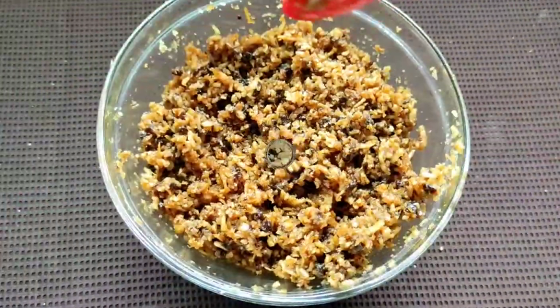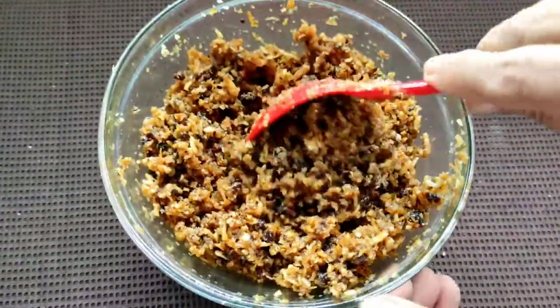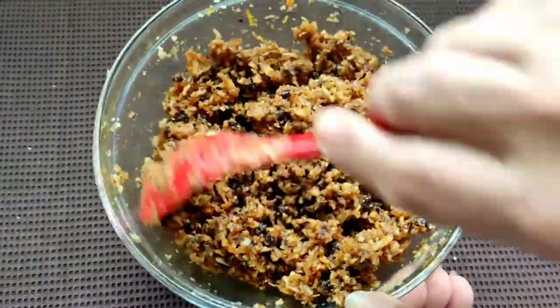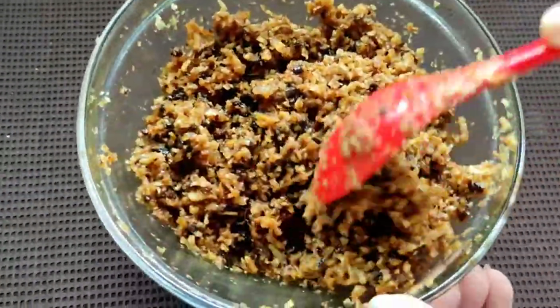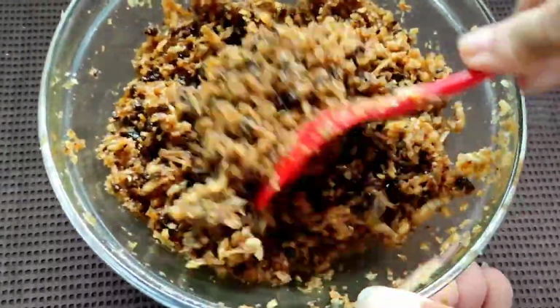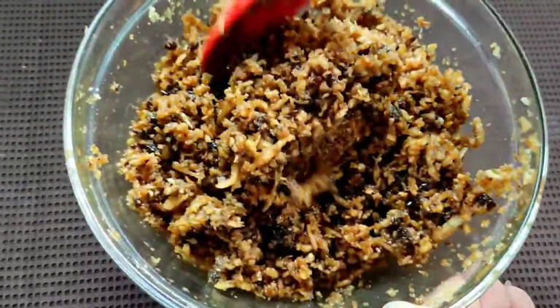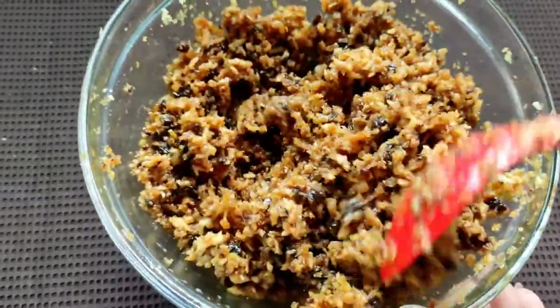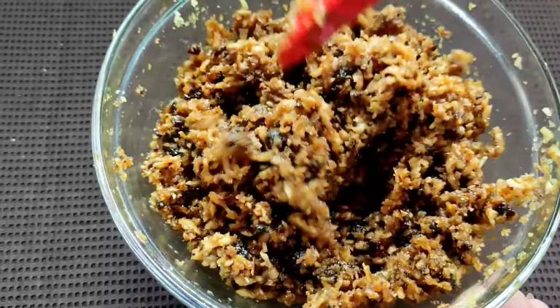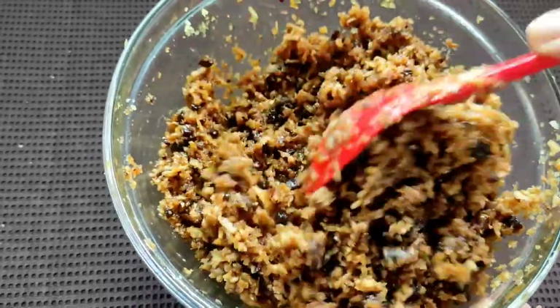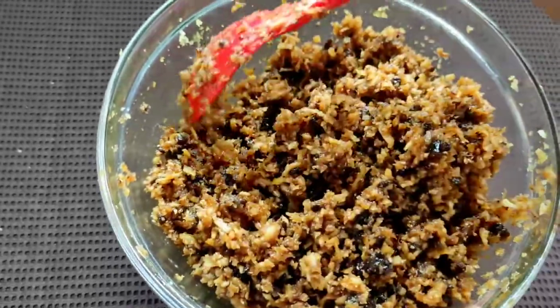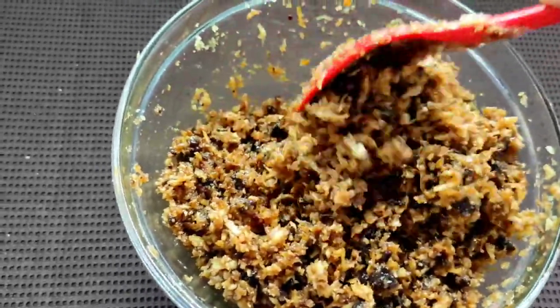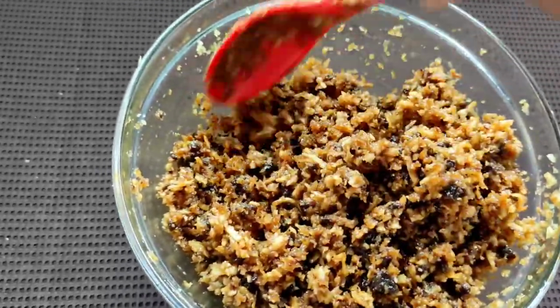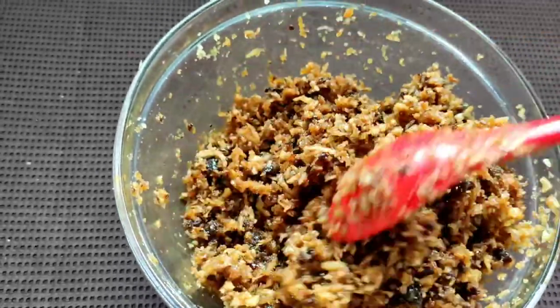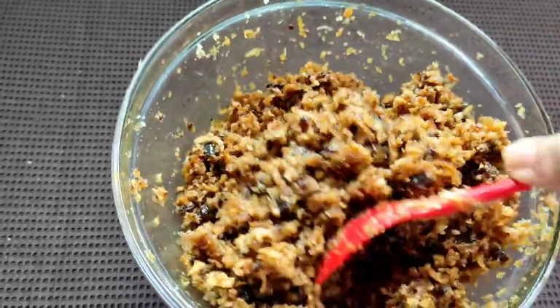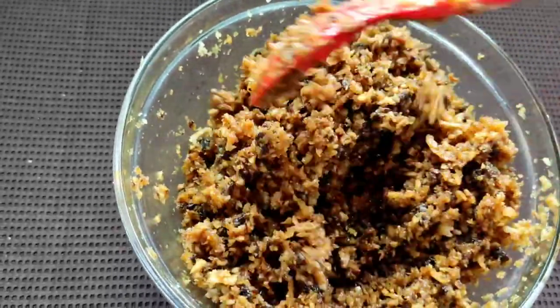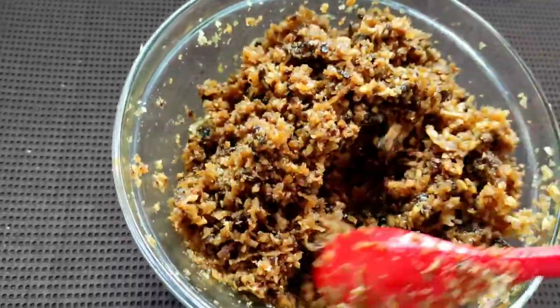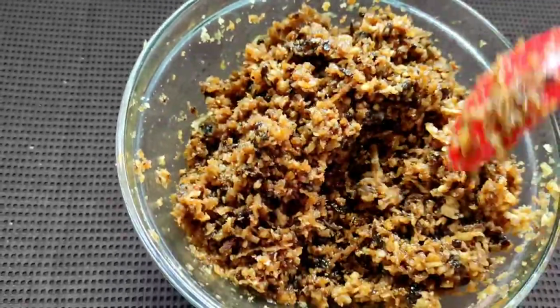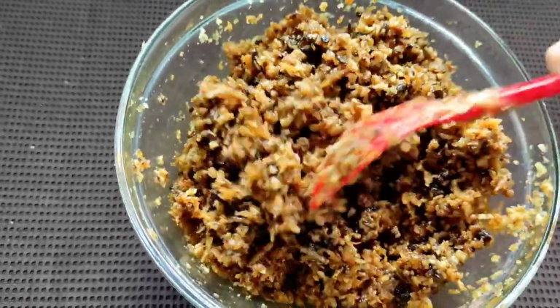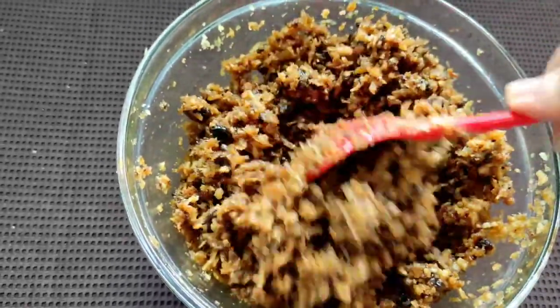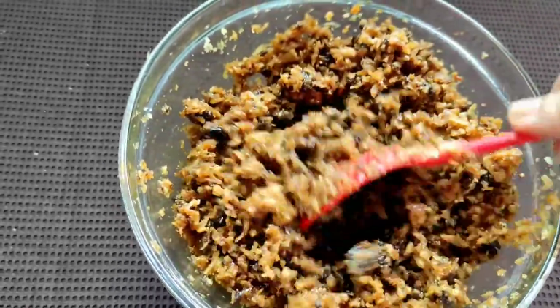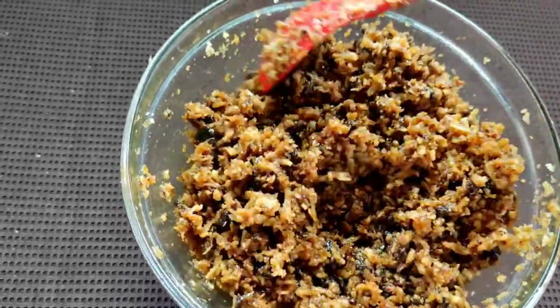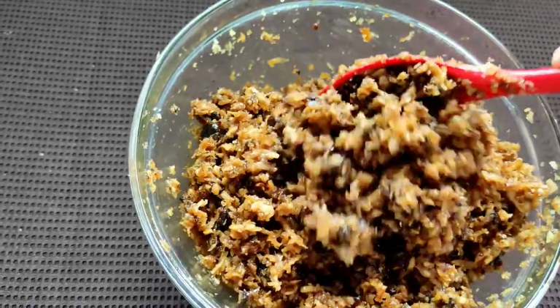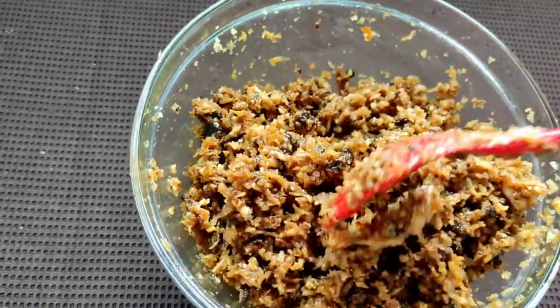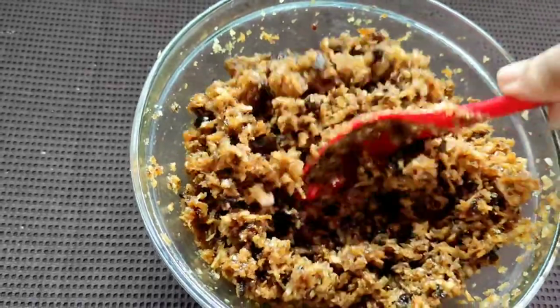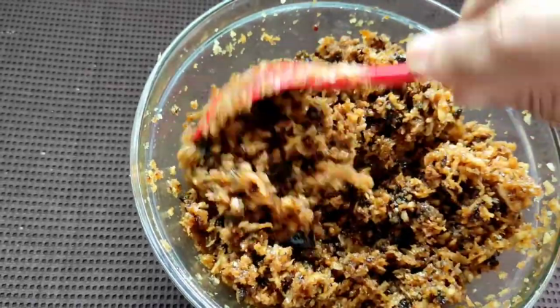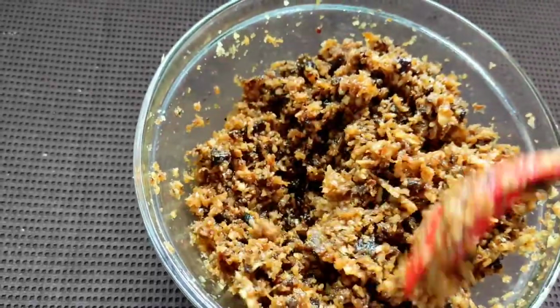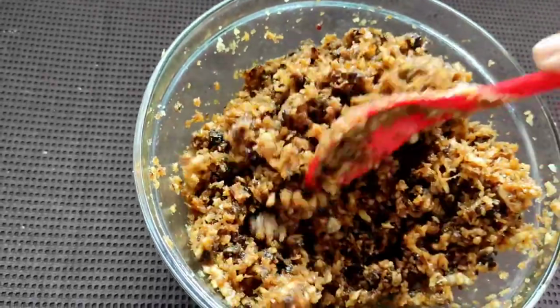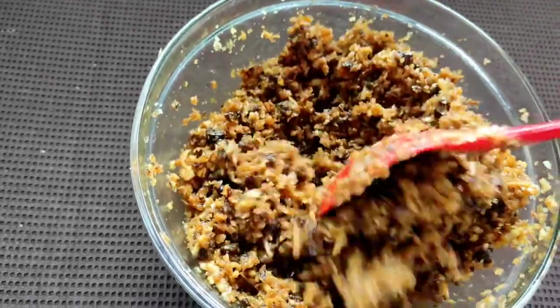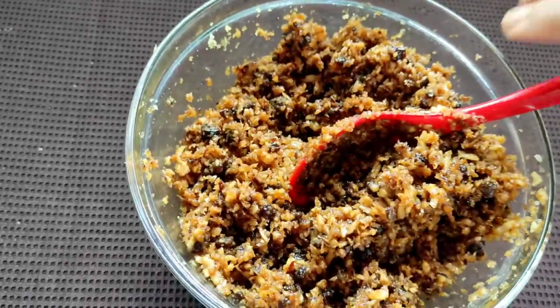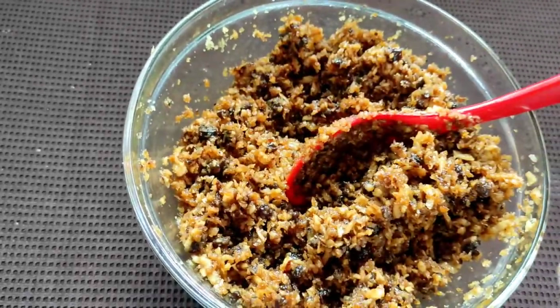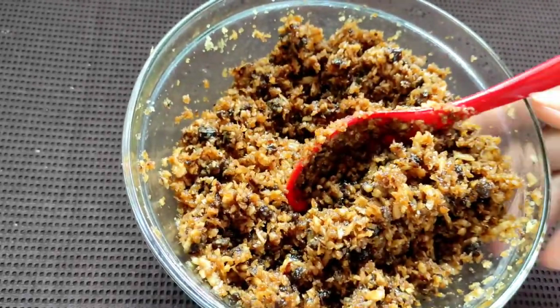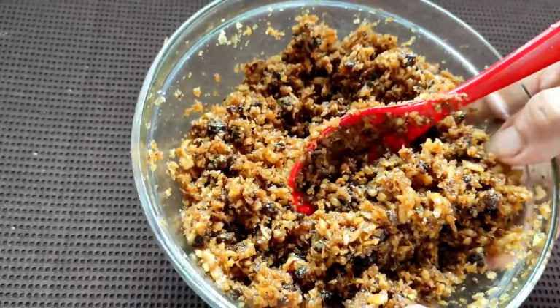So now here as you all can see the jaggery has got very well incorporated with the coconut. This was the second step. Now we will proceed towards the third step of this dish, so we'll keep this aside.